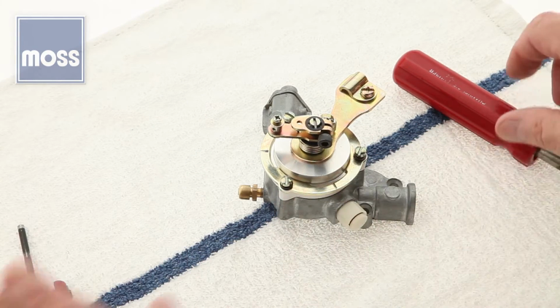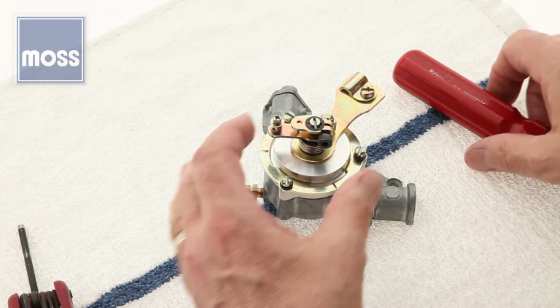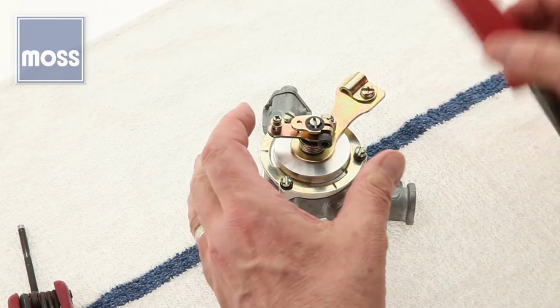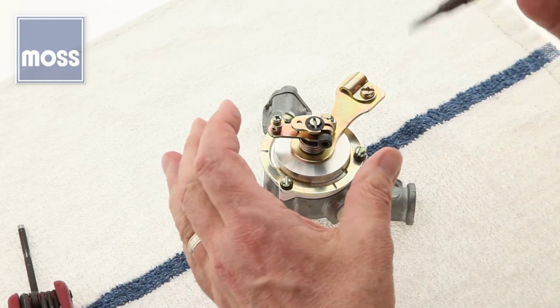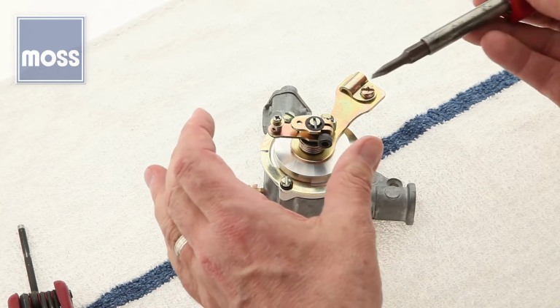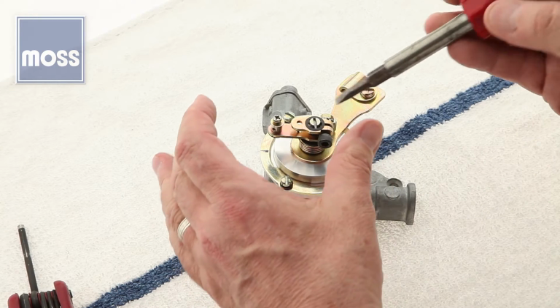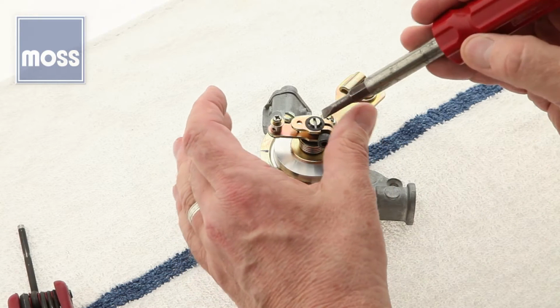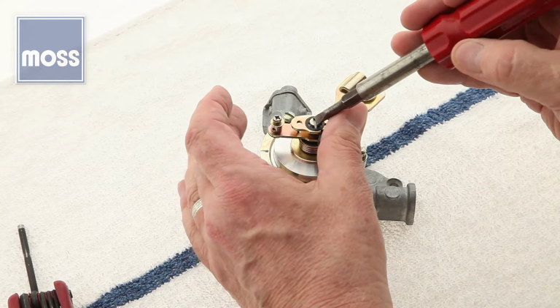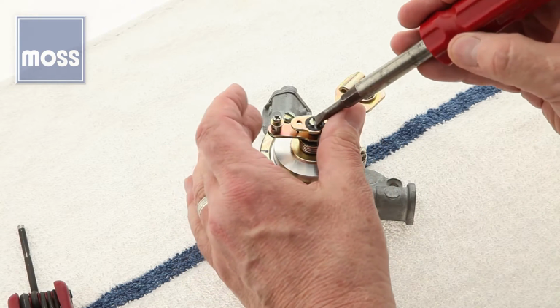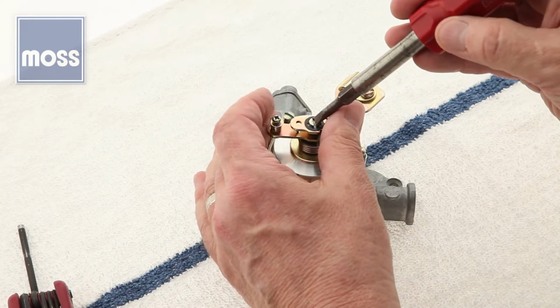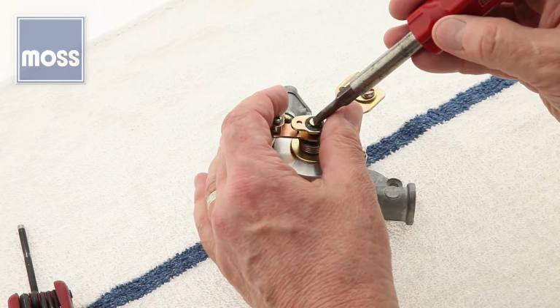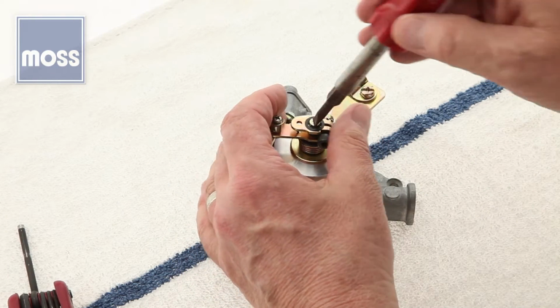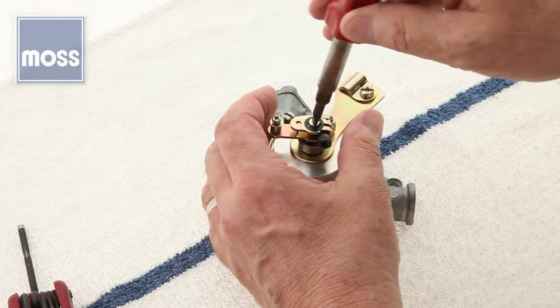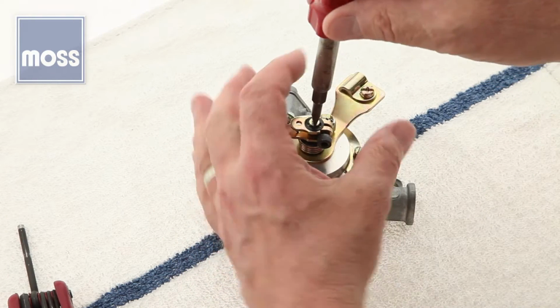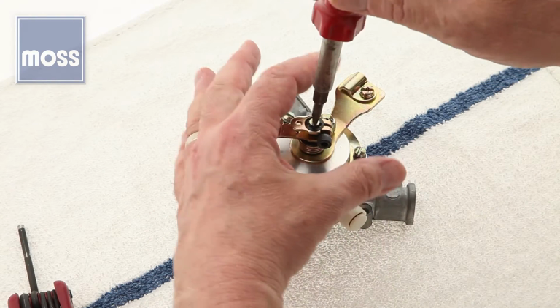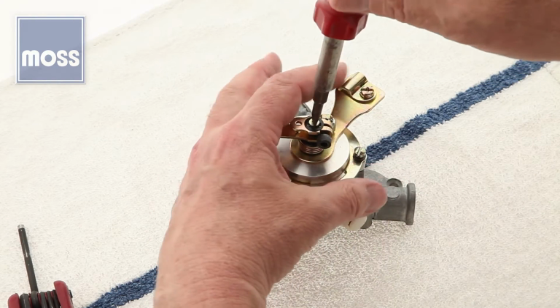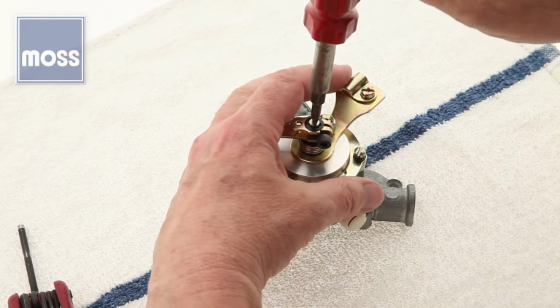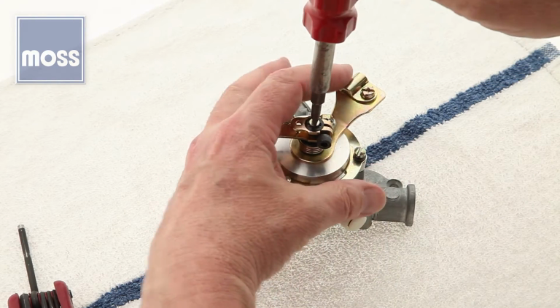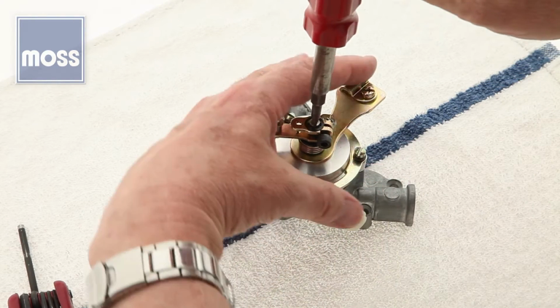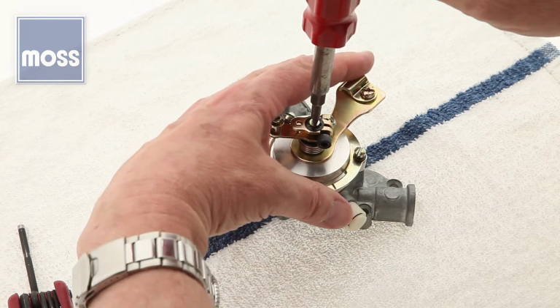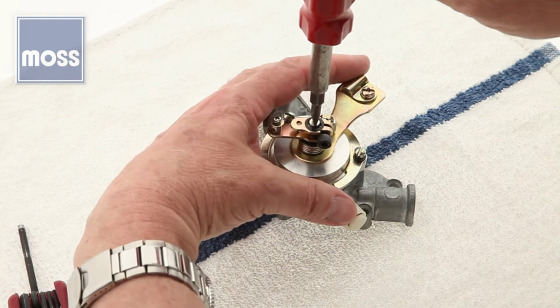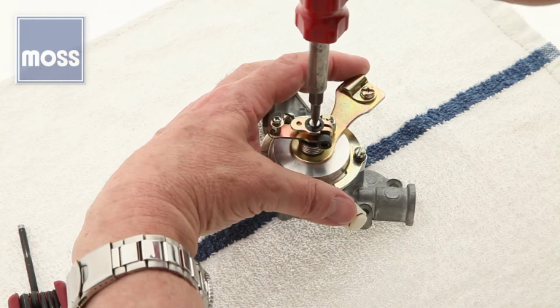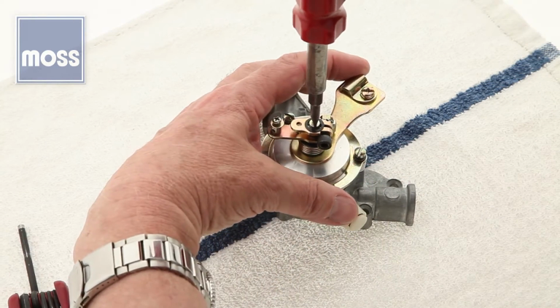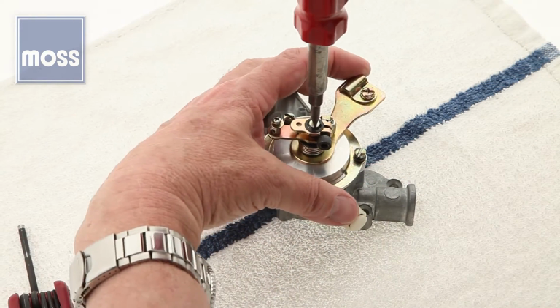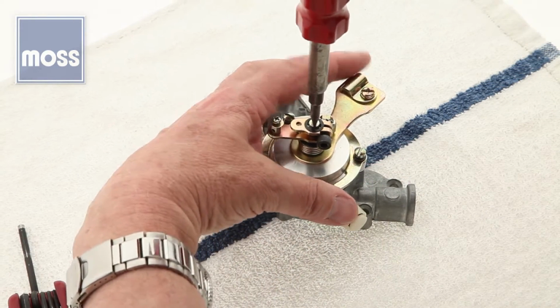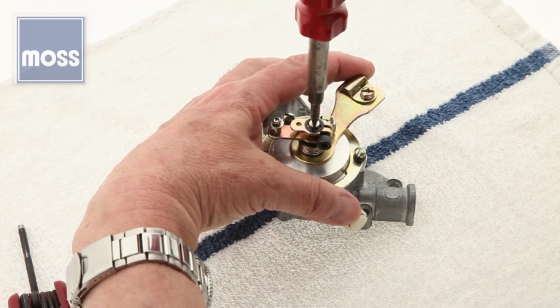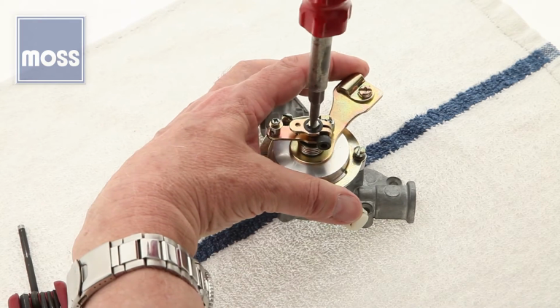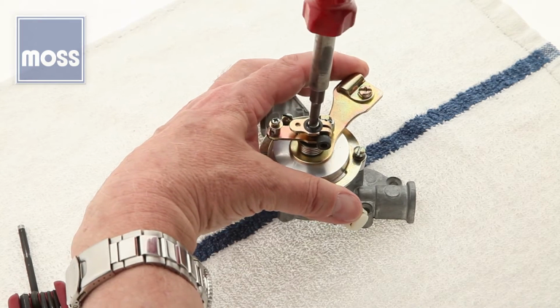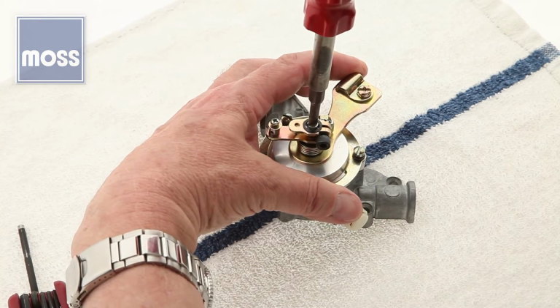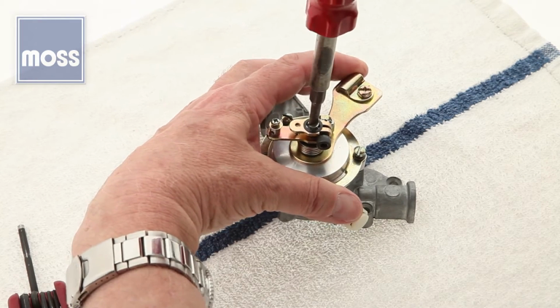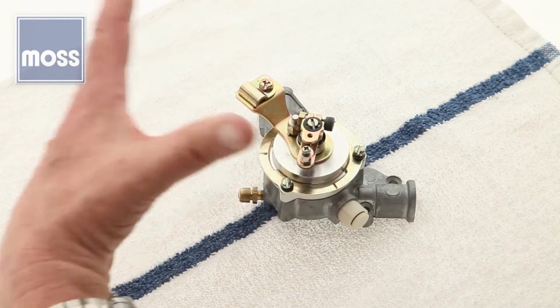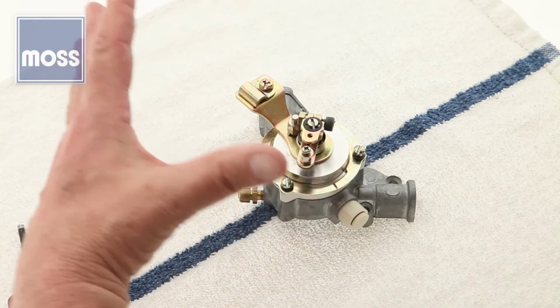Next step: put your screwdriver in the slot at the end of the shaft, hold the big arm over here with one finger, turn it about a quarter to a half a turn, and let it go.